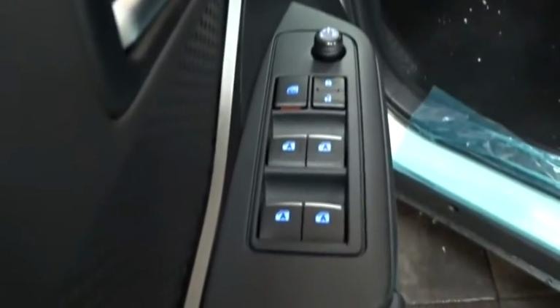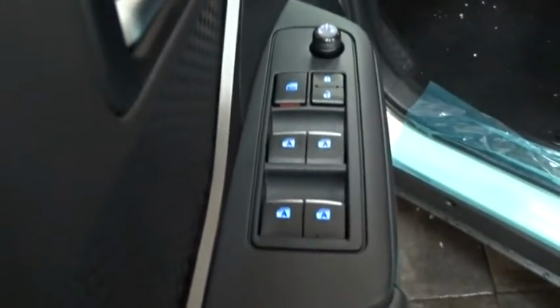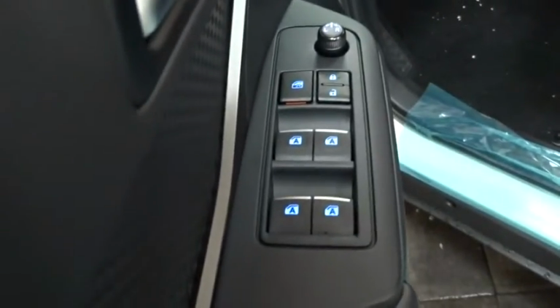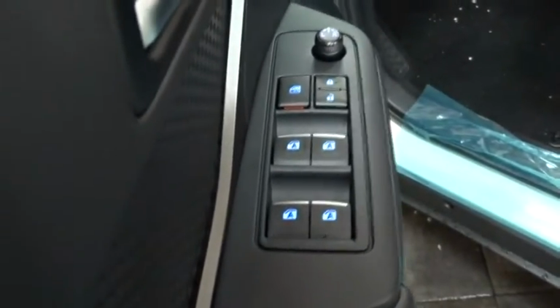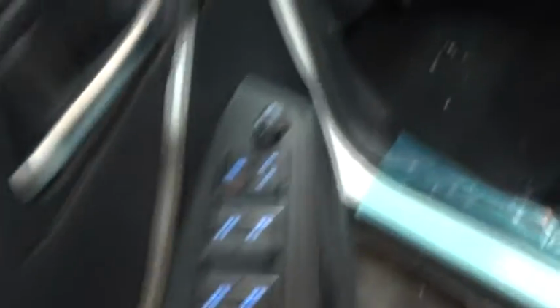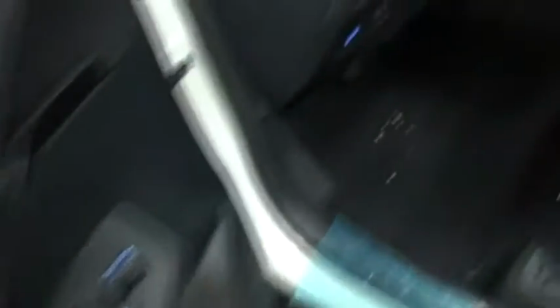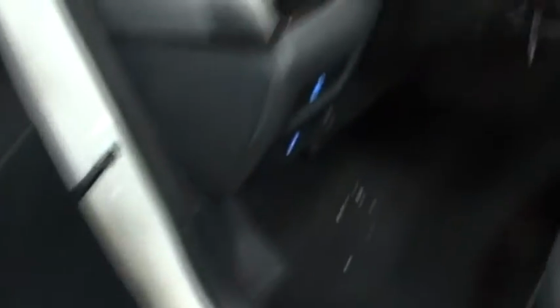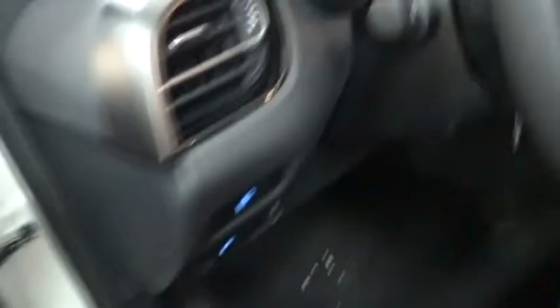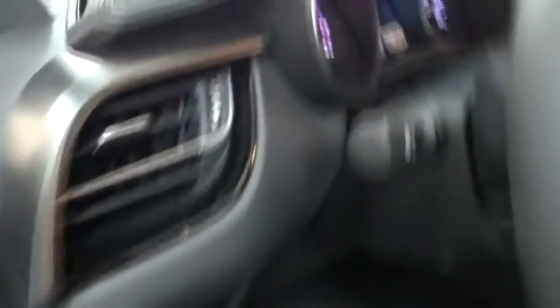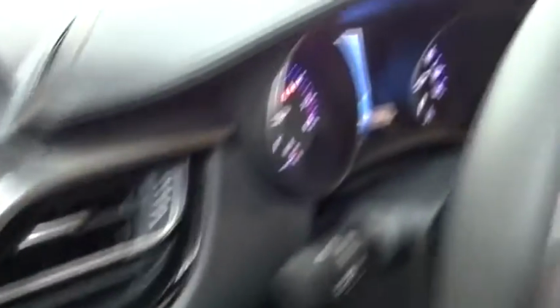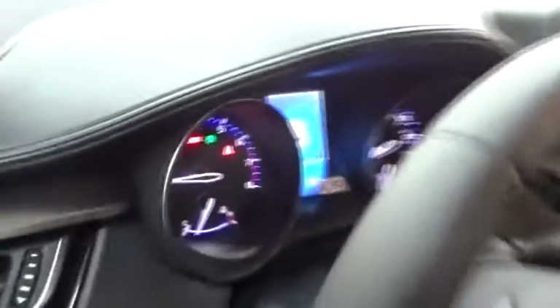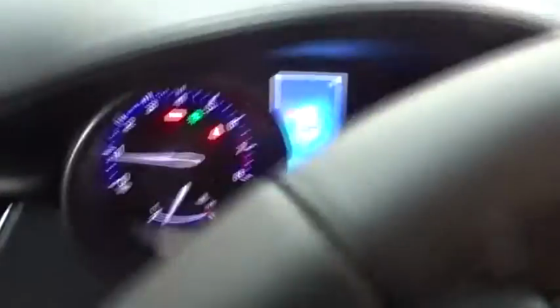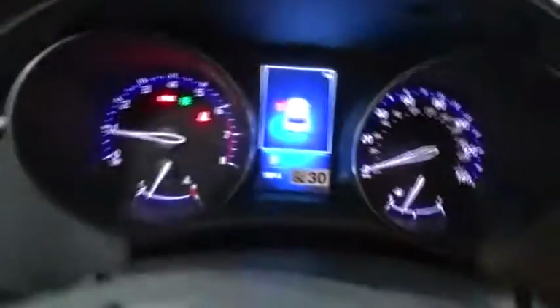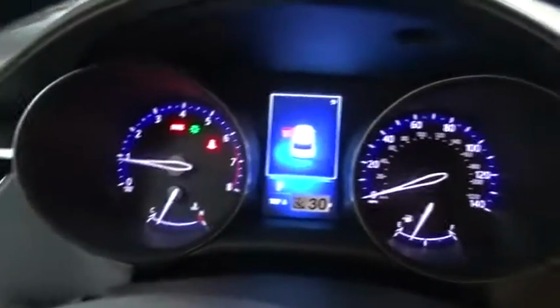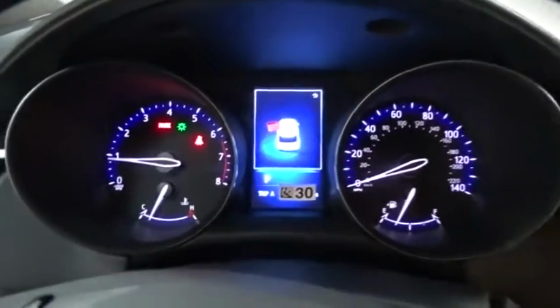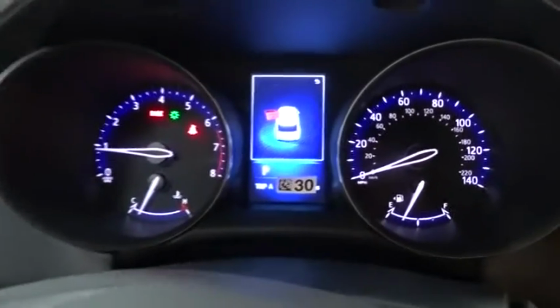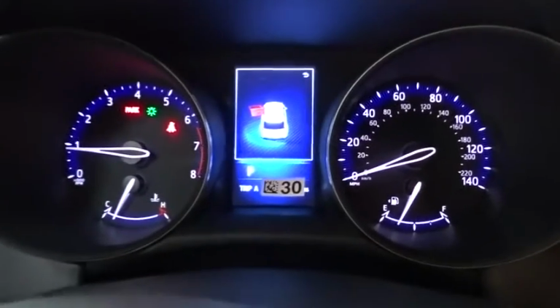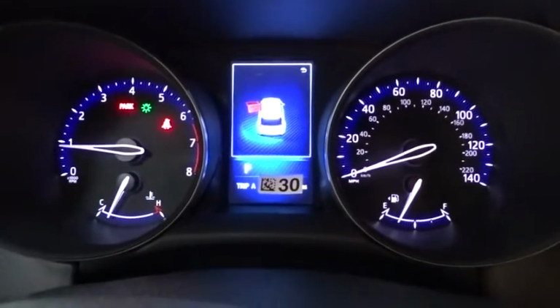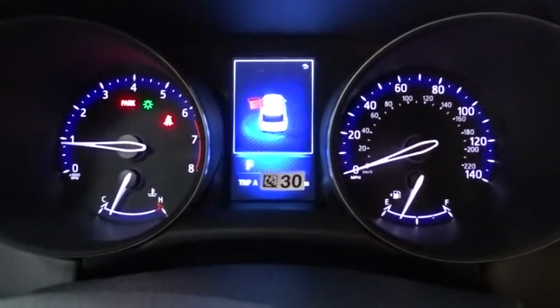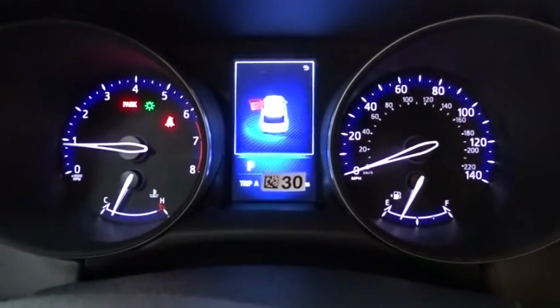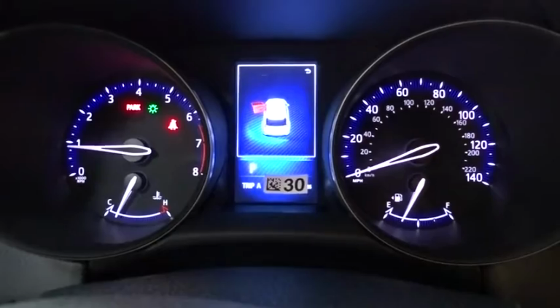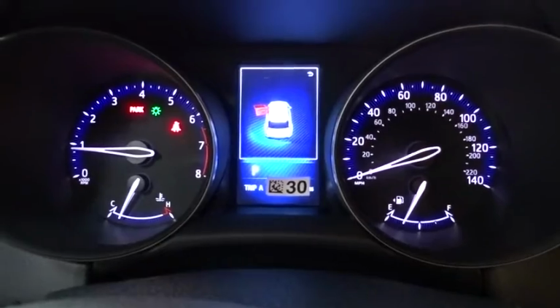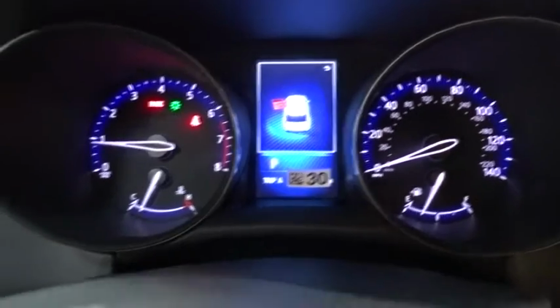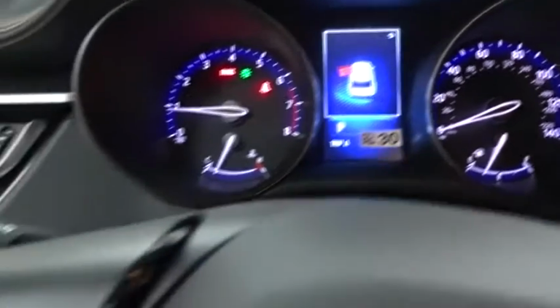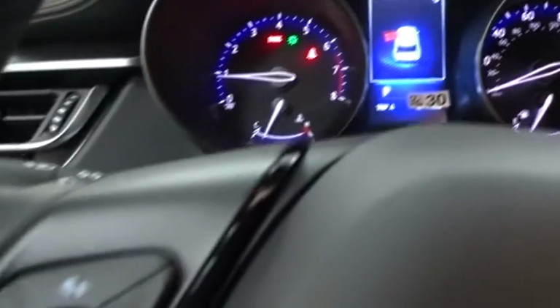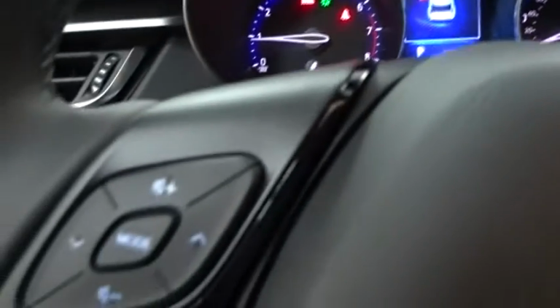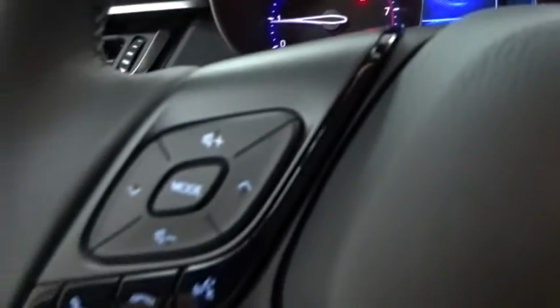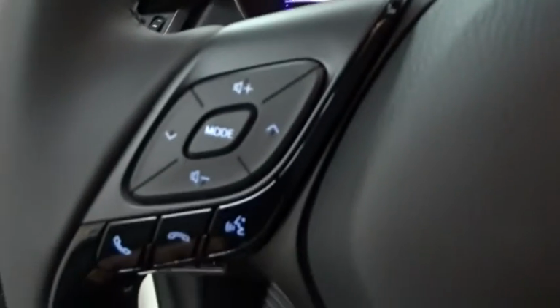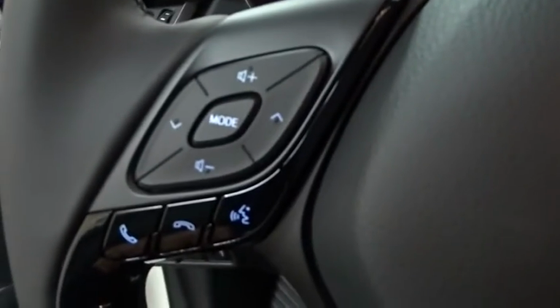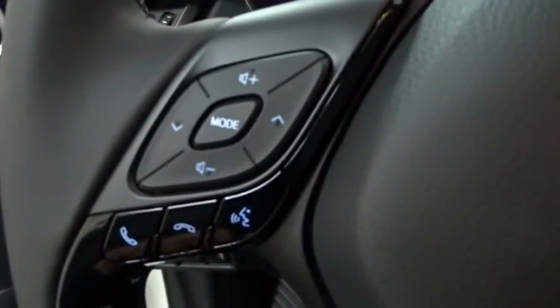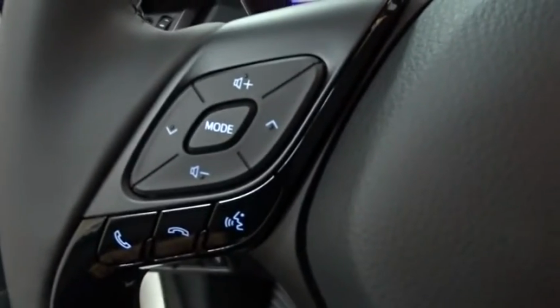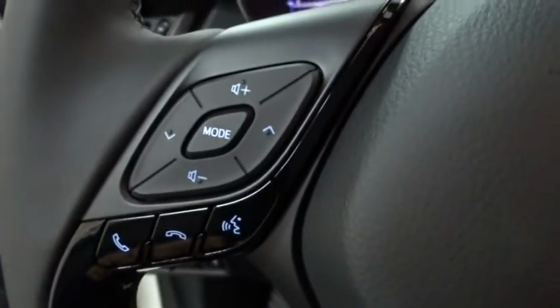Bluetooth, power steering, adjustable steering wheel, cruise control, four-wheel disc brakes, auto dimming rear view mirror, aluminum wheels, AM FM stereo radio, front wheel drive, climate control, rear defrost.